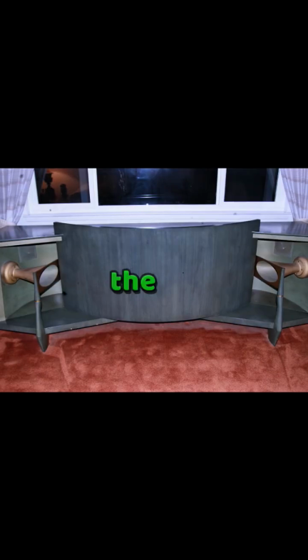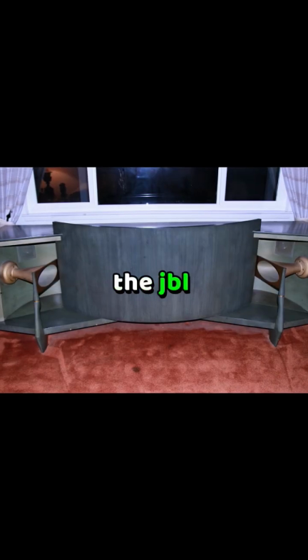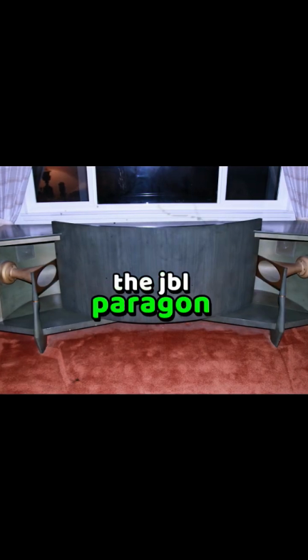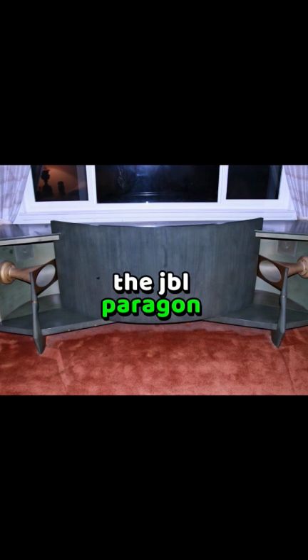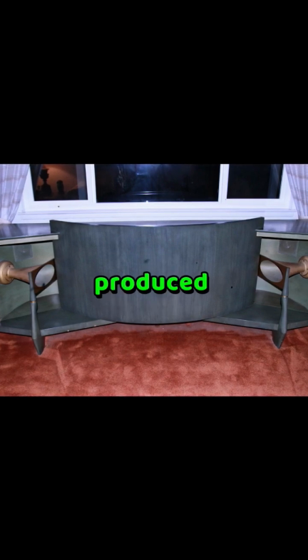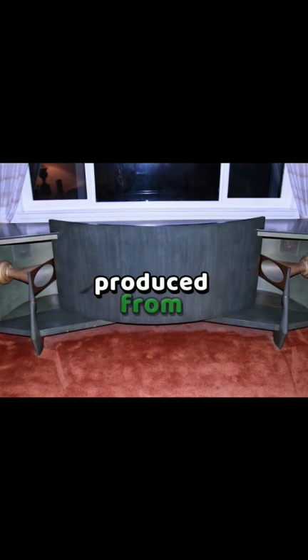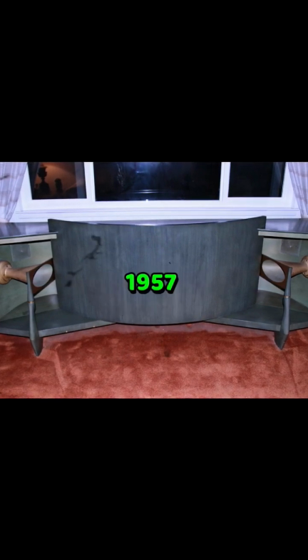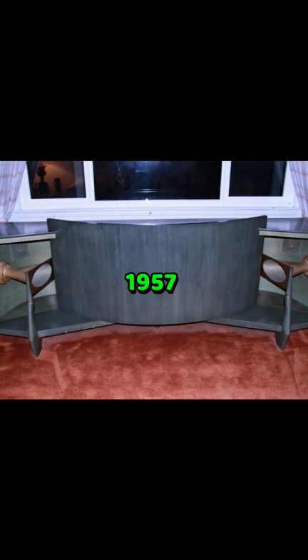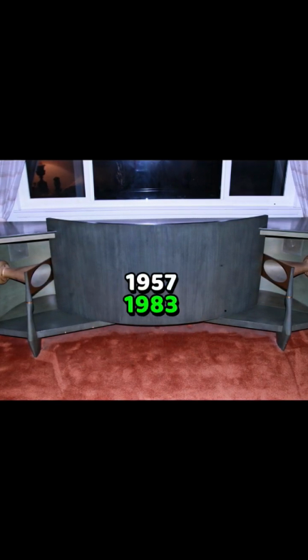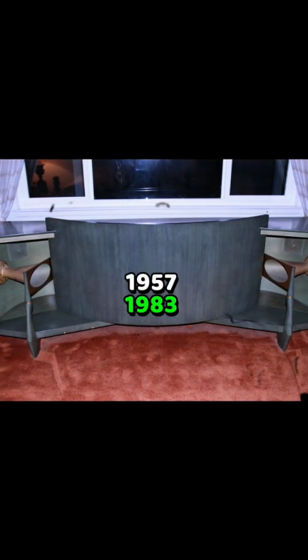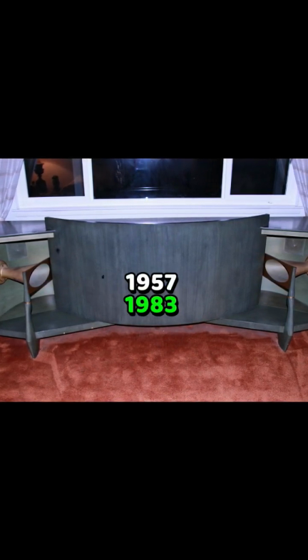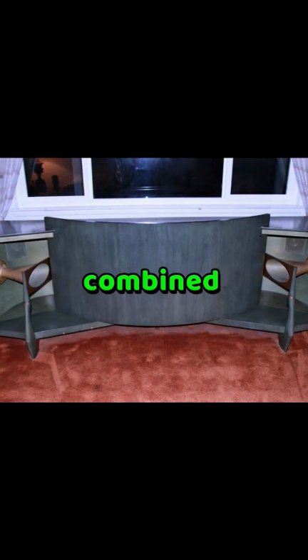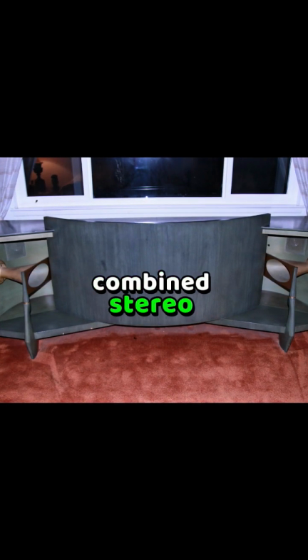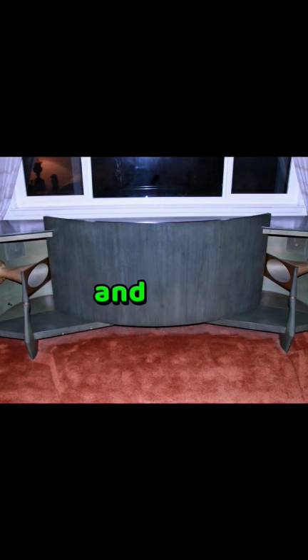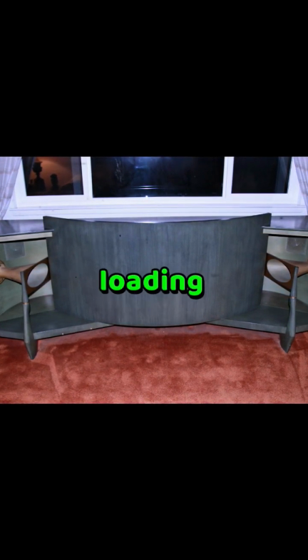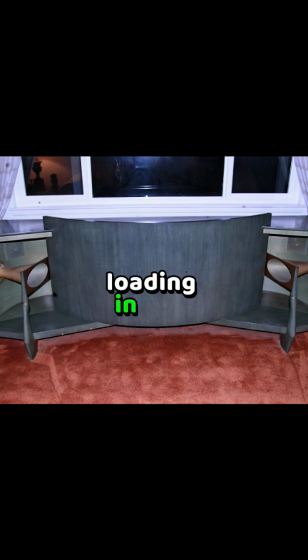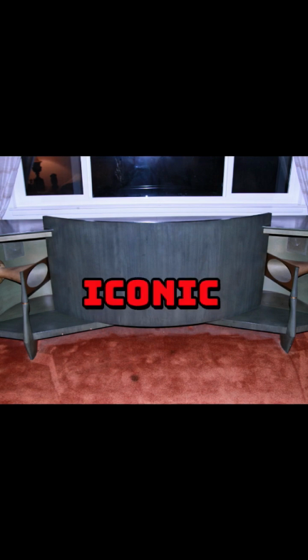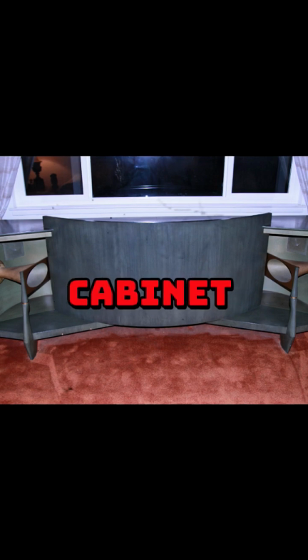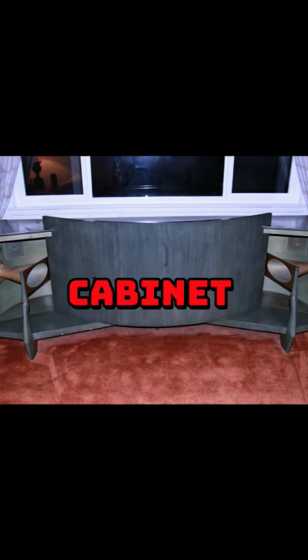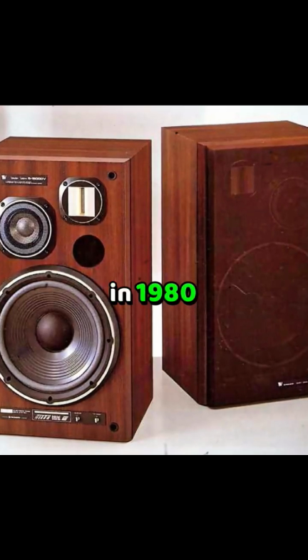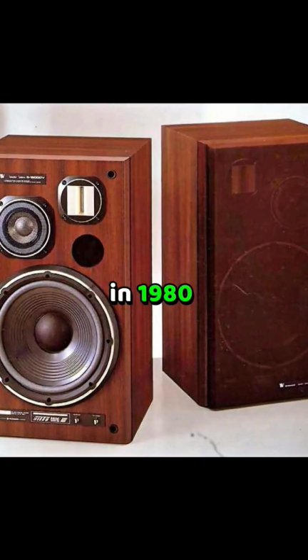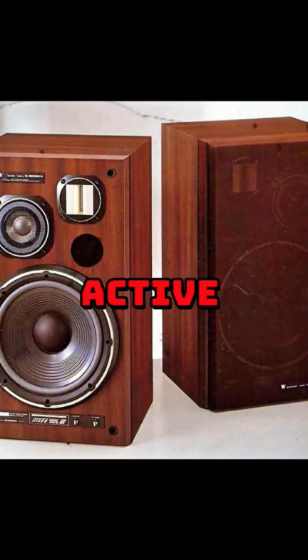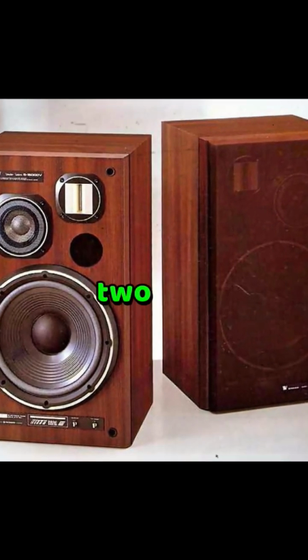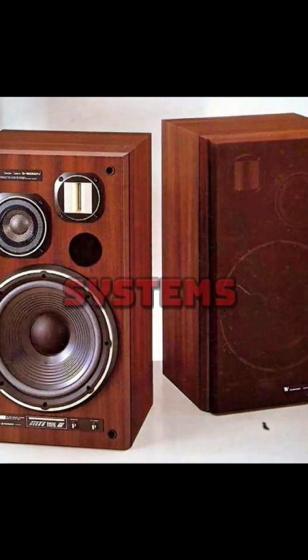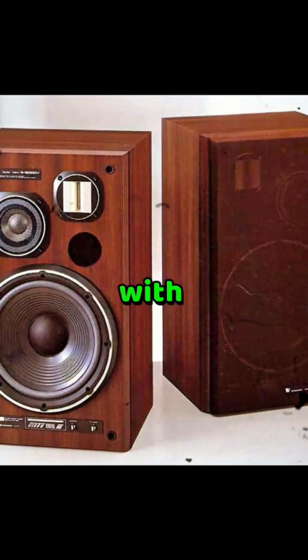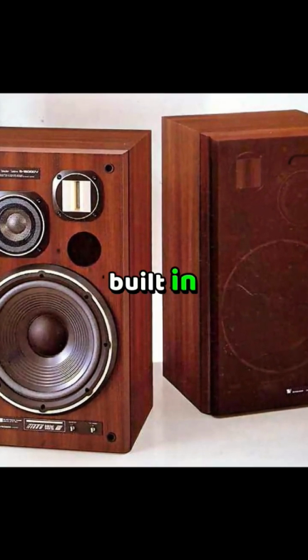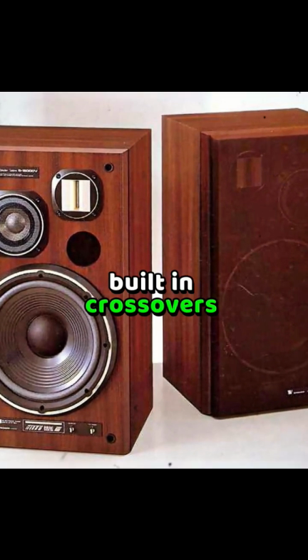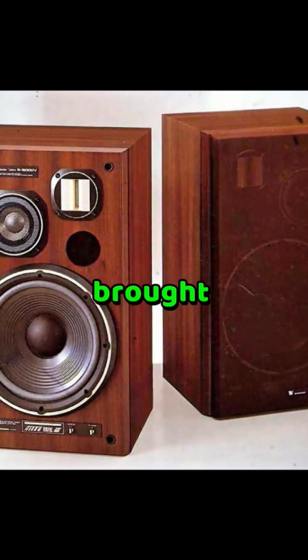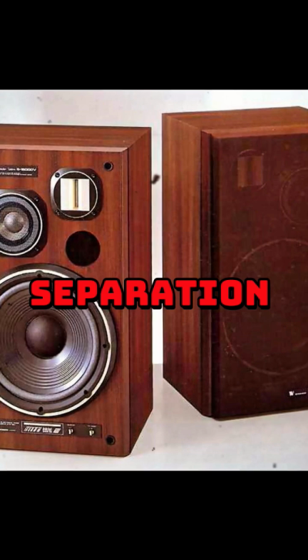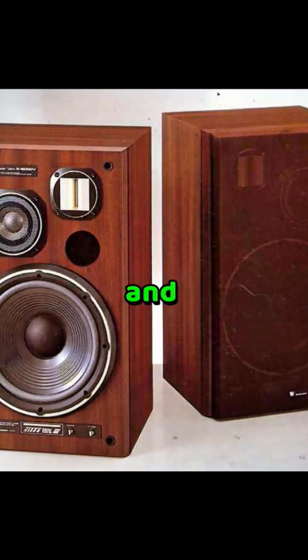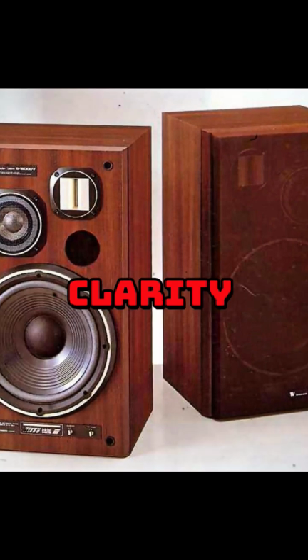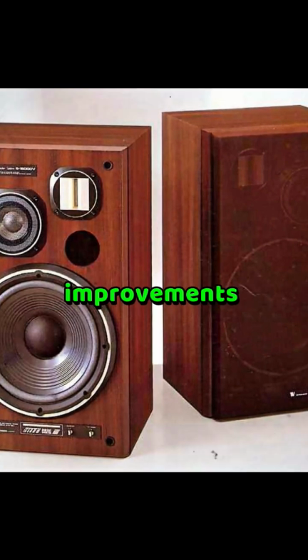The JBL Paragon, produced from 1957 to 1983, combined stereo and horn loading in one iconic cabinet. In 1980, active two-way systems with built-in crossovers brought separation and clarity improvements.